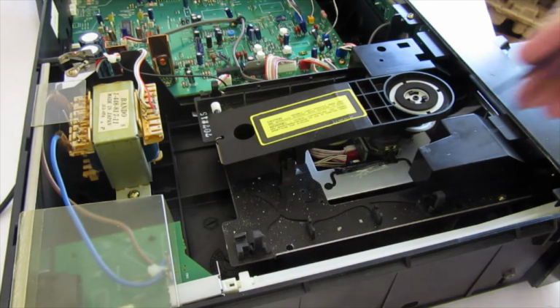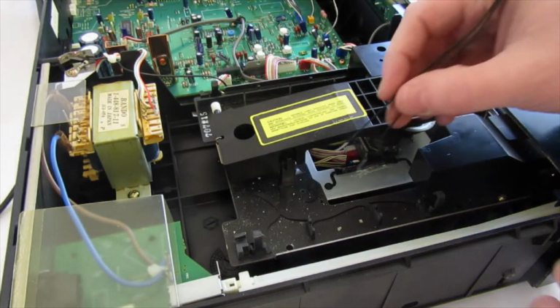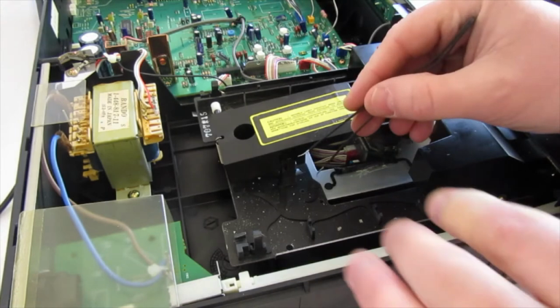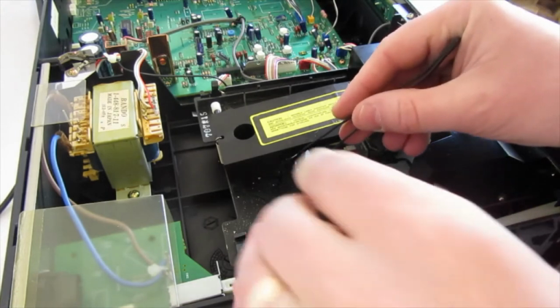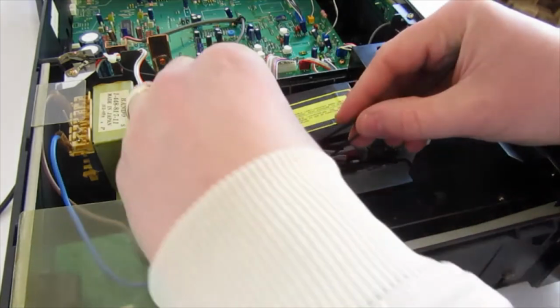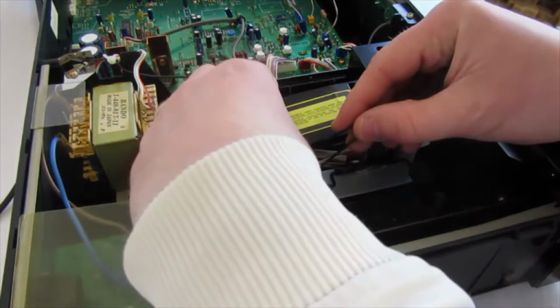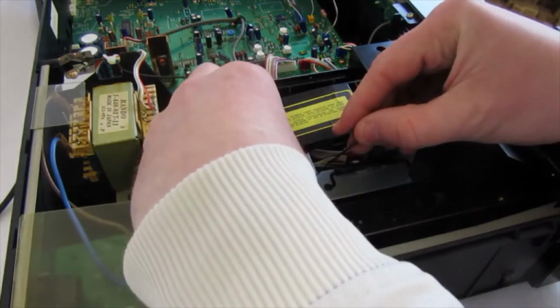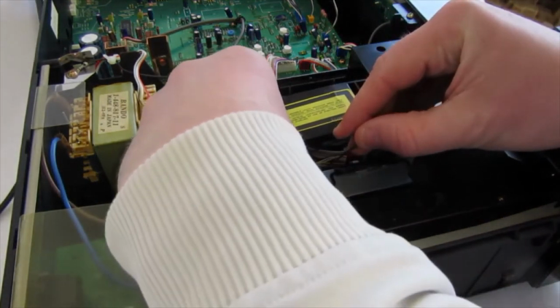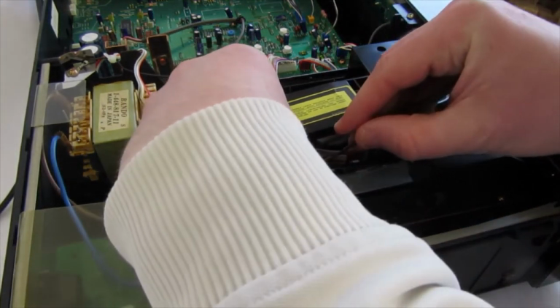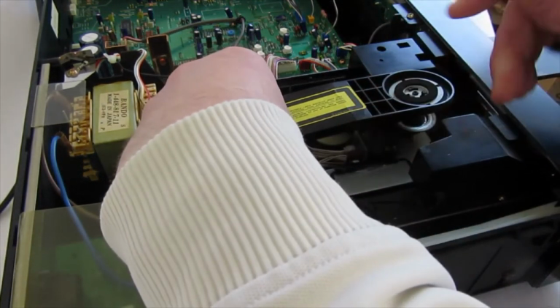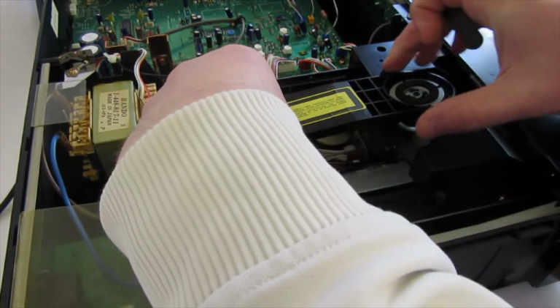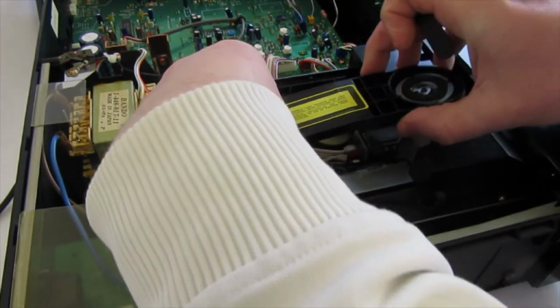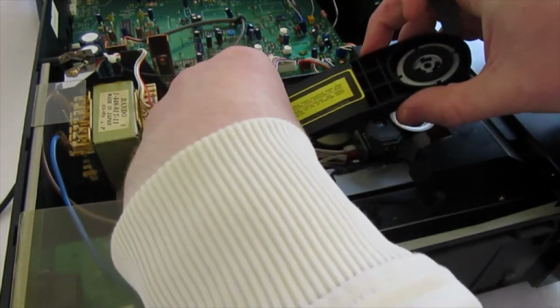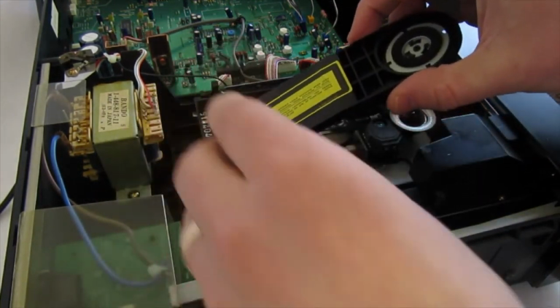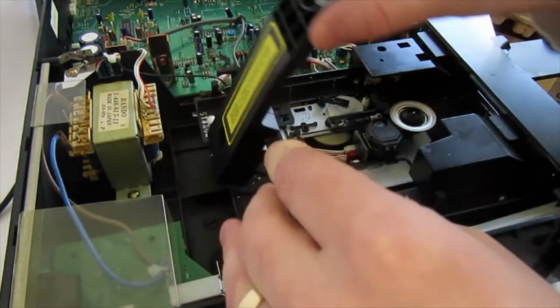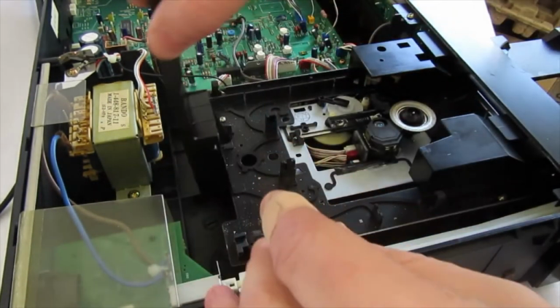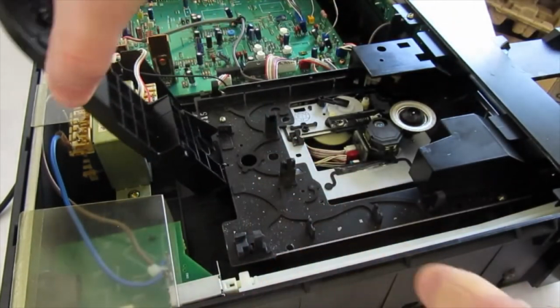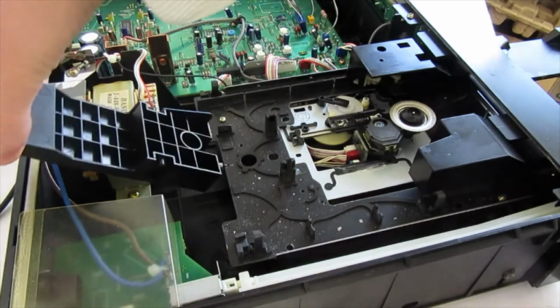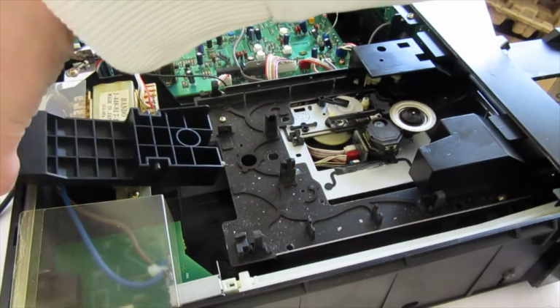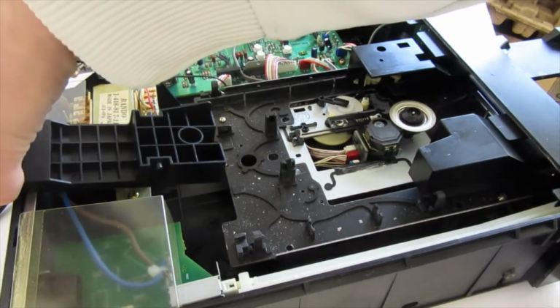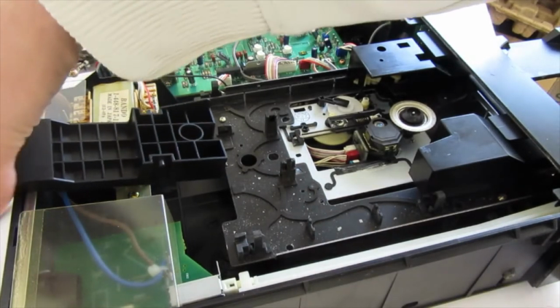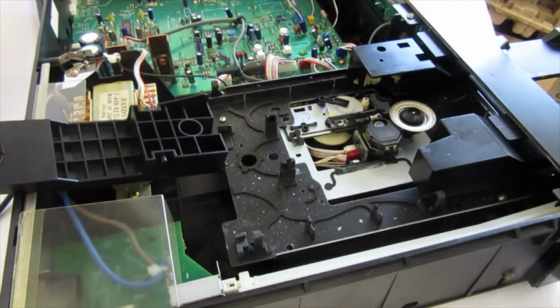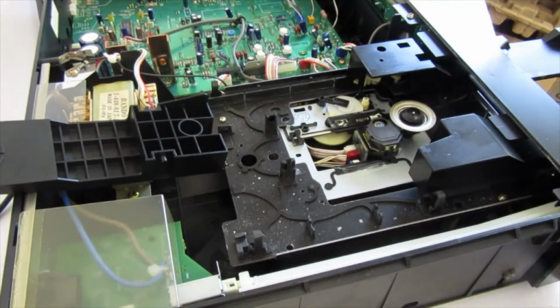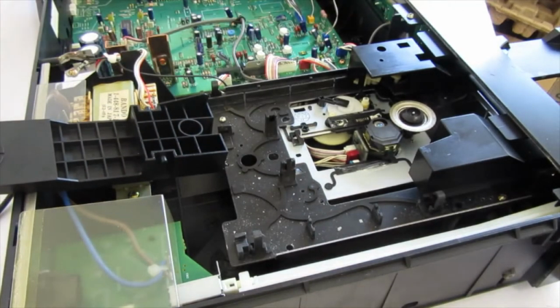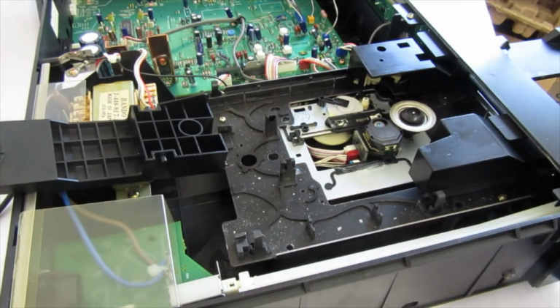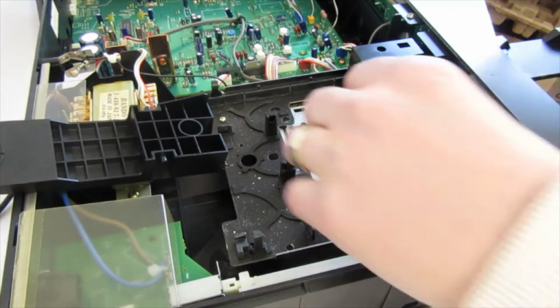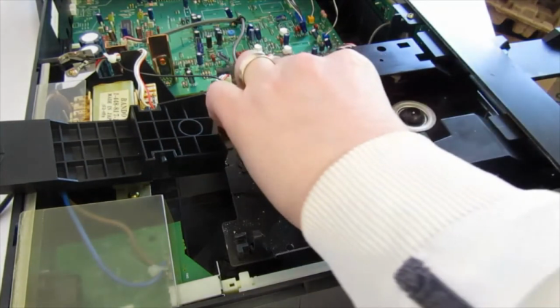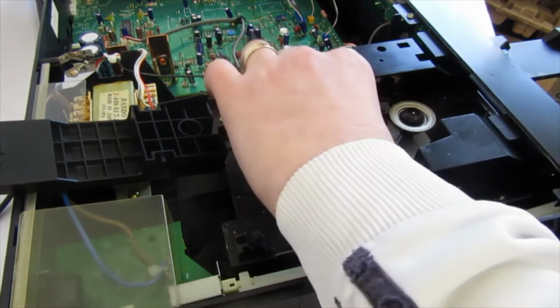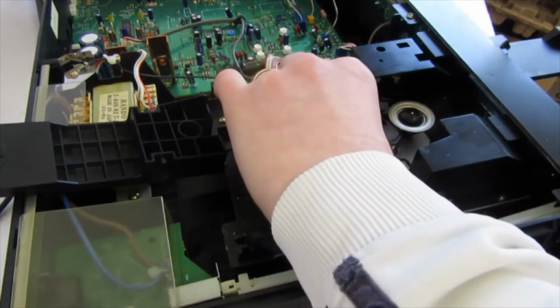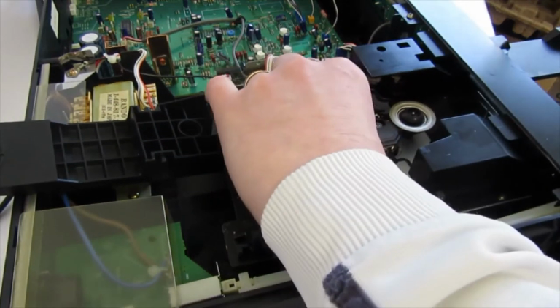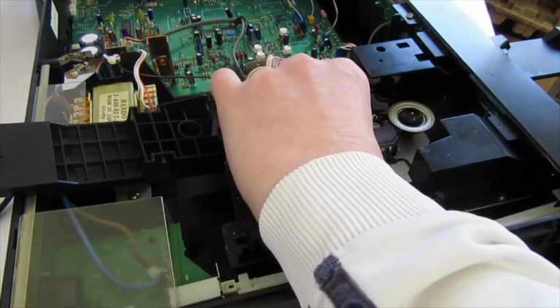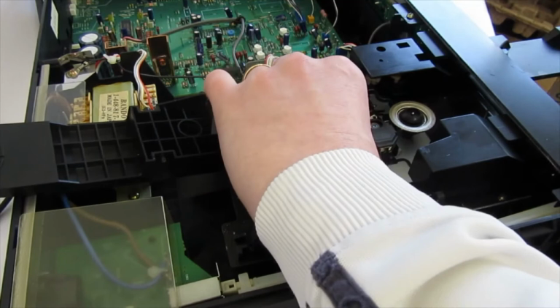Now on this machine, this tab just pulls back, this just lifts up, slides towards it, and then you just gently pull it out of your way. Just roll the mechanism back.